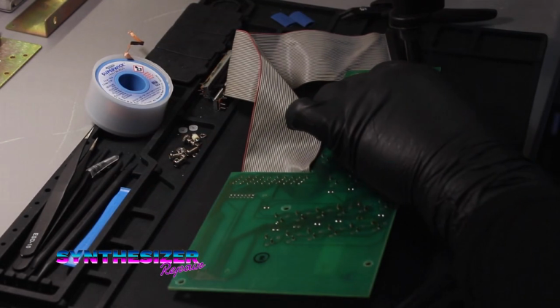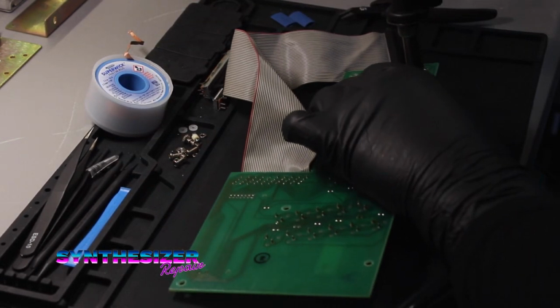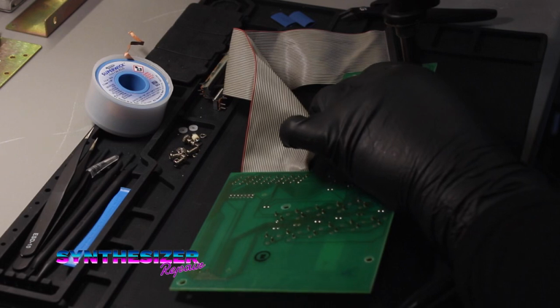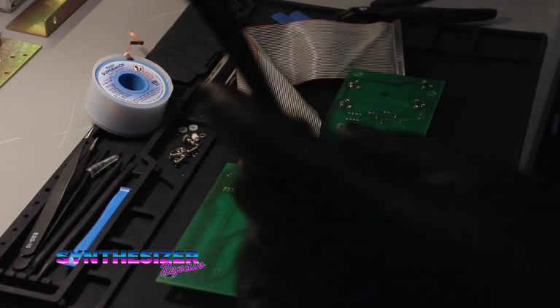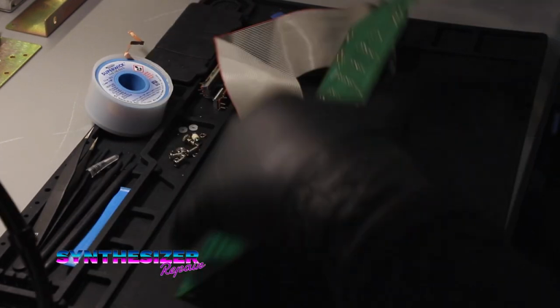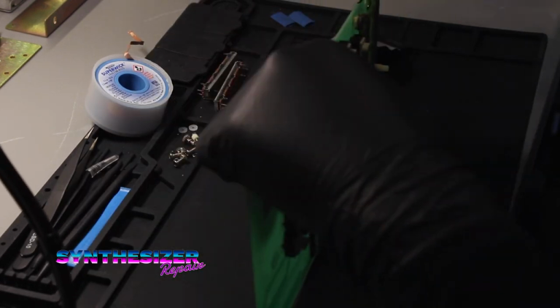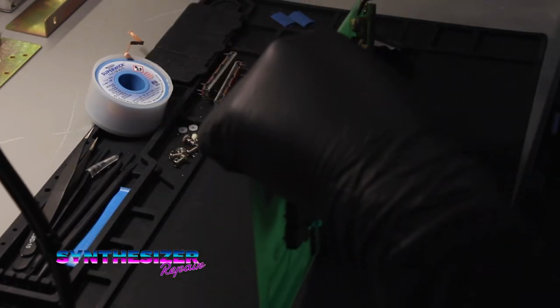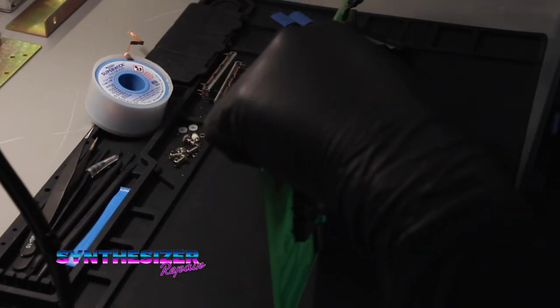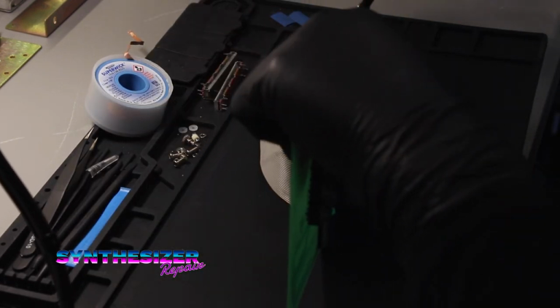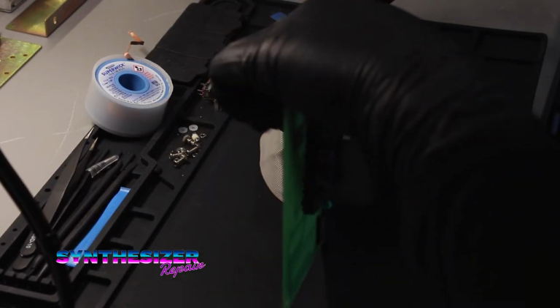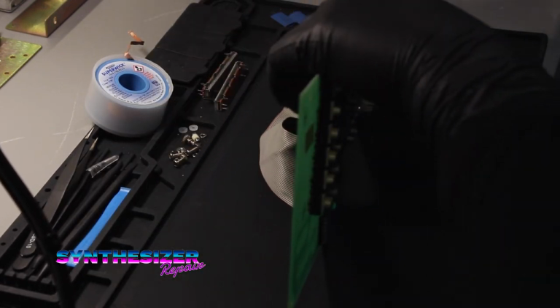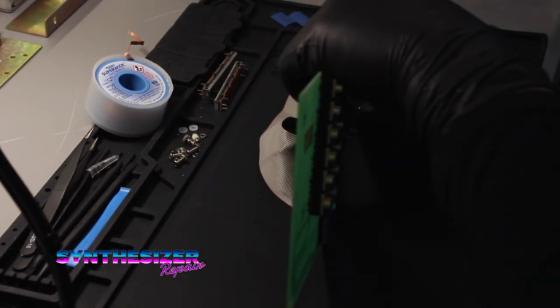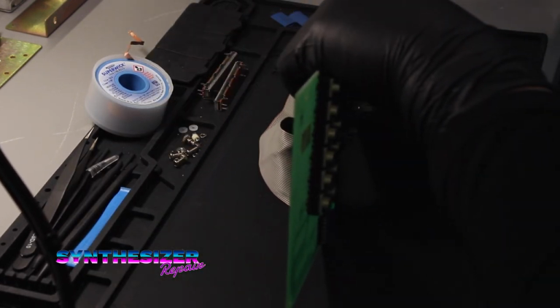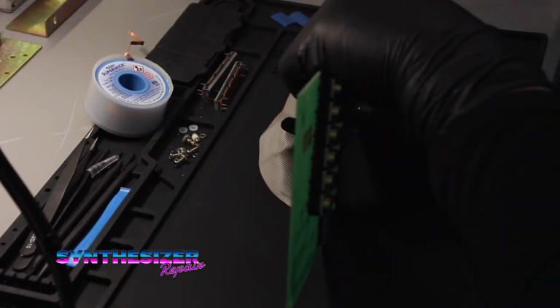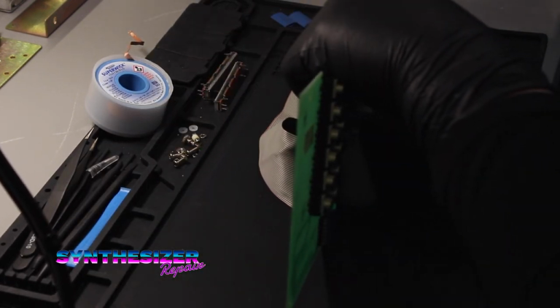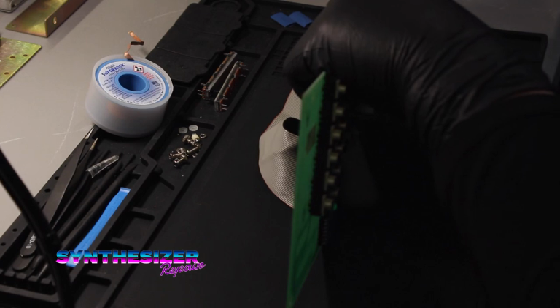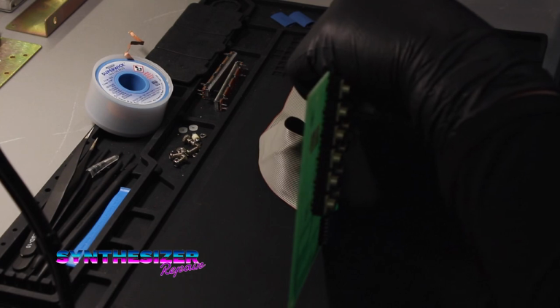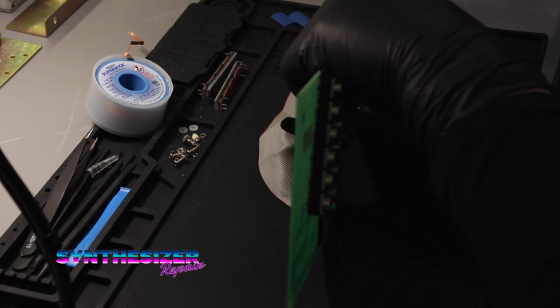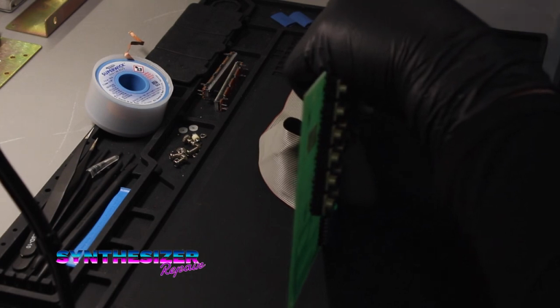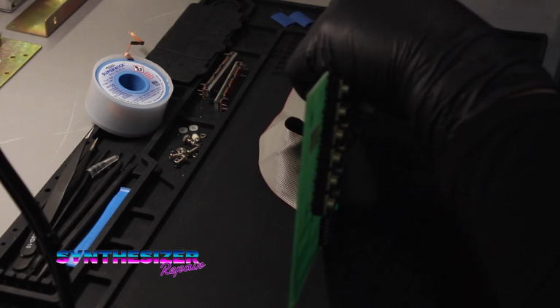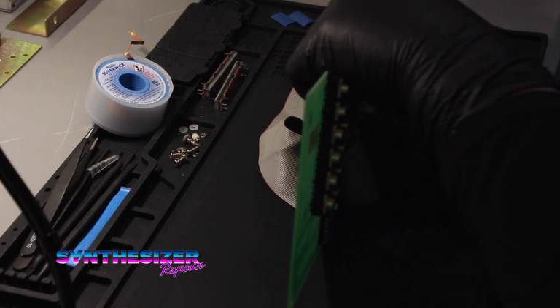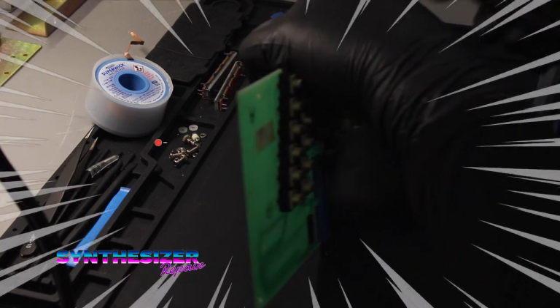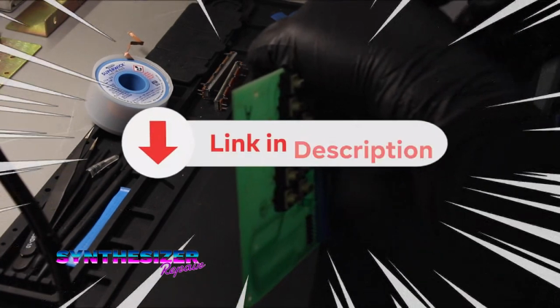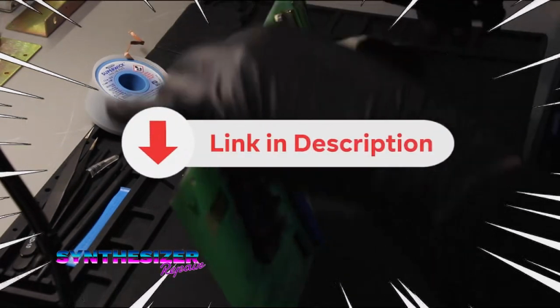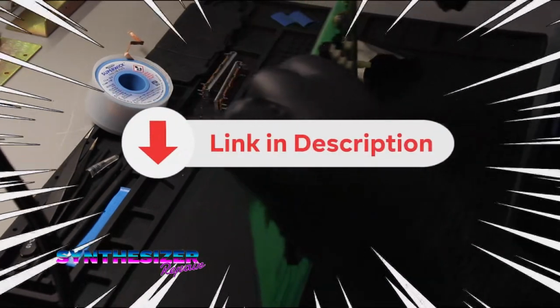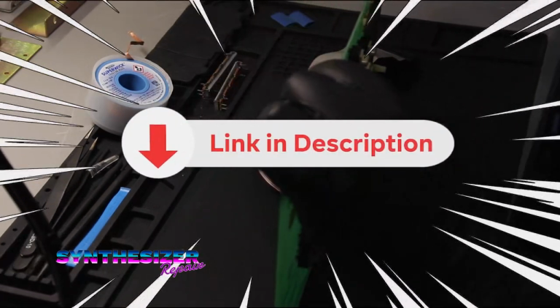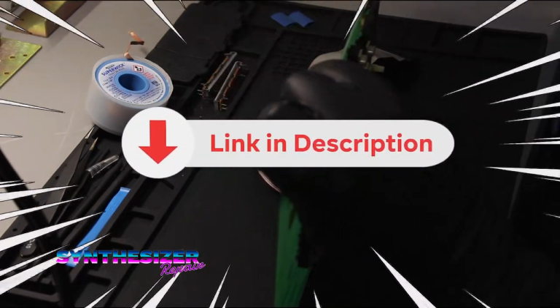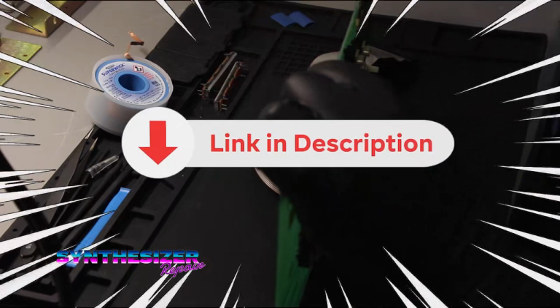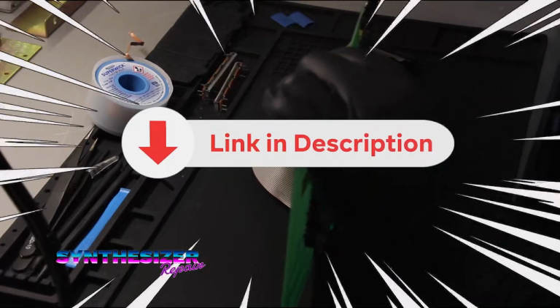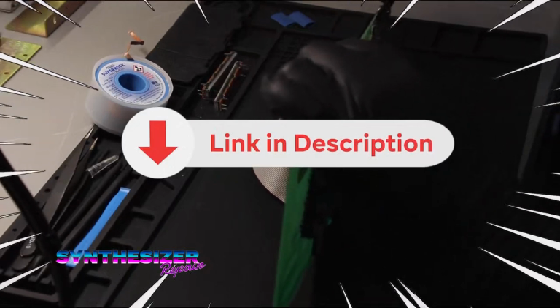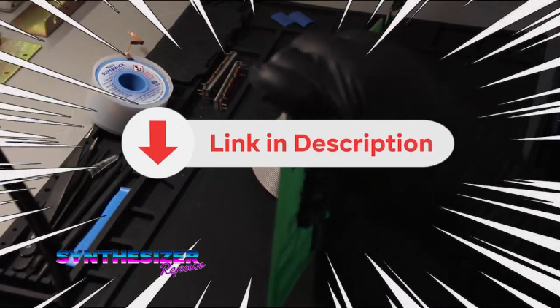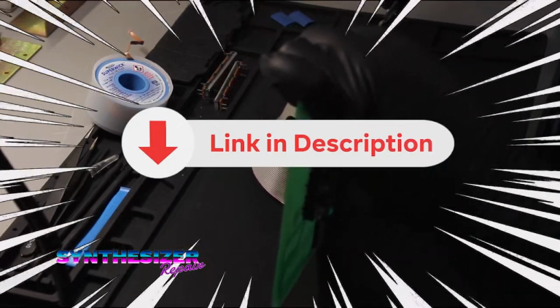Because these sliders are totally sacrificial at this point, I just take my flush cut dykes and I just cut them all.